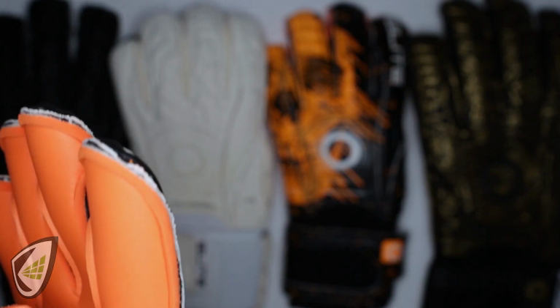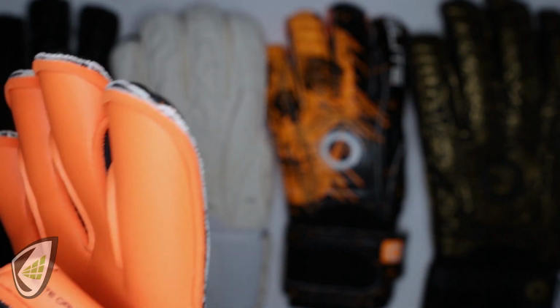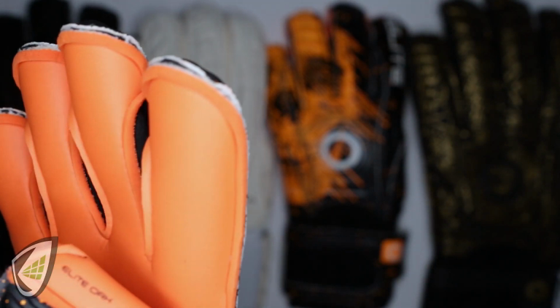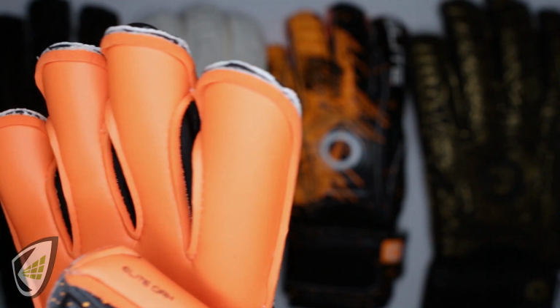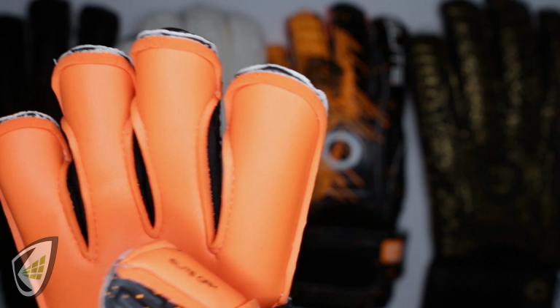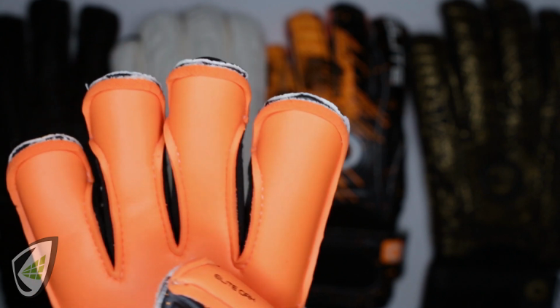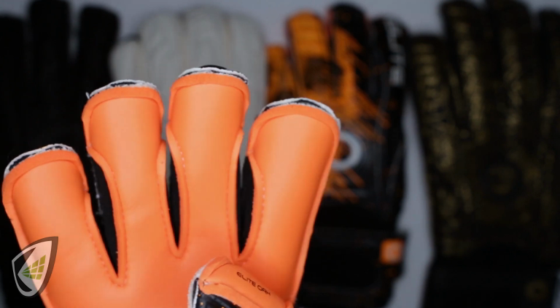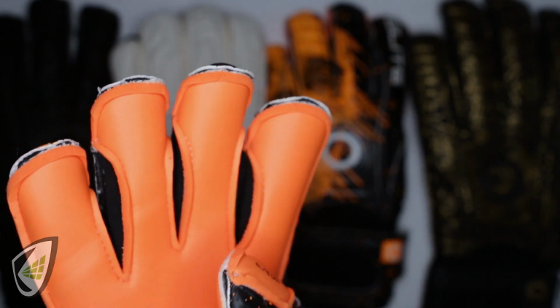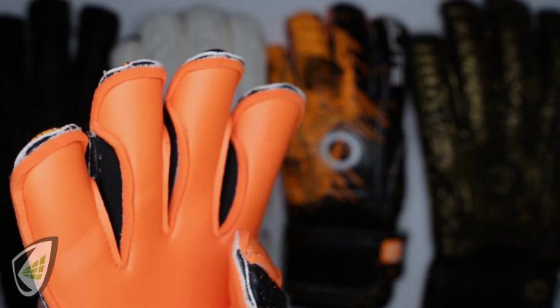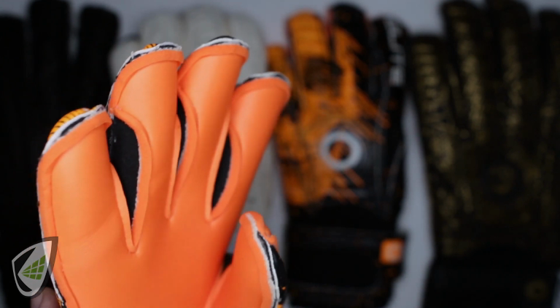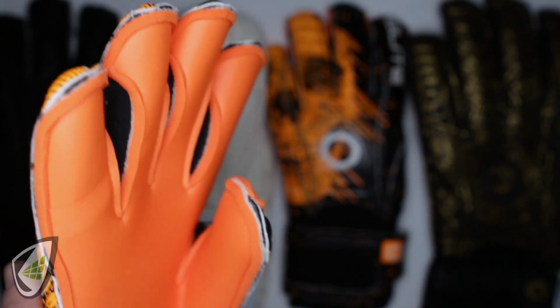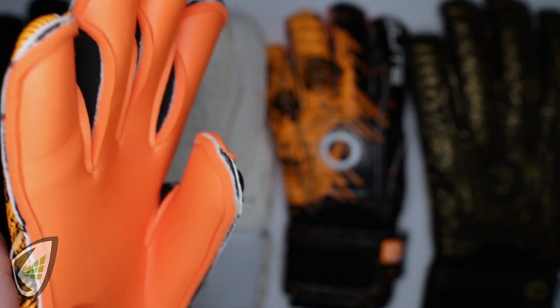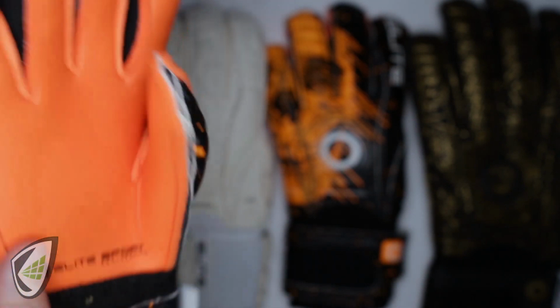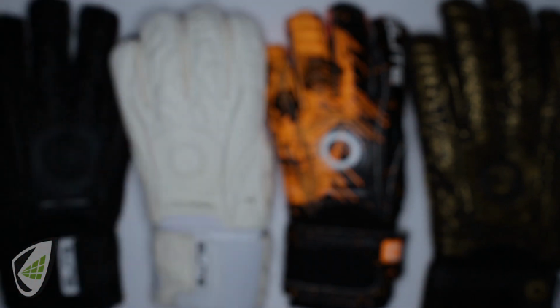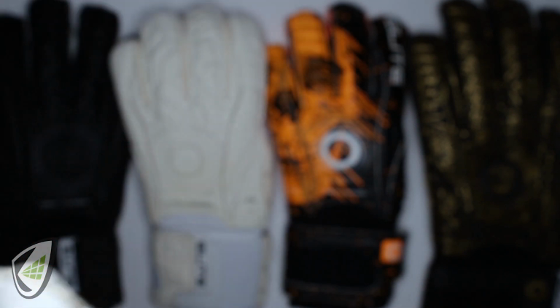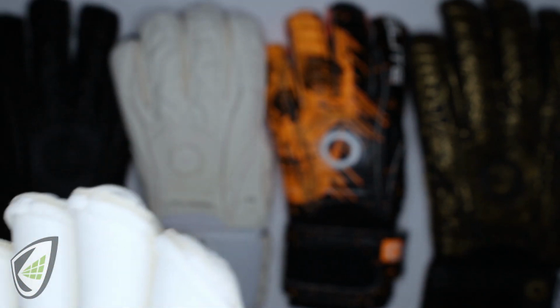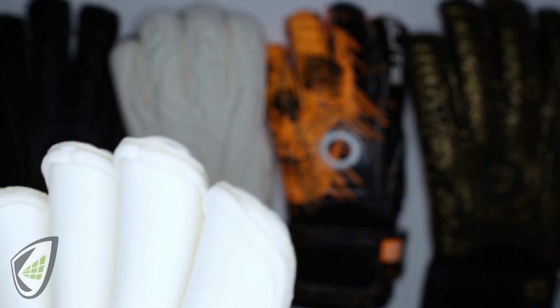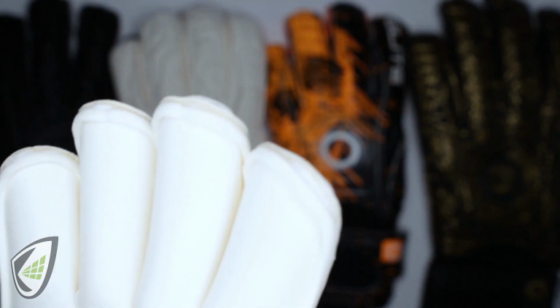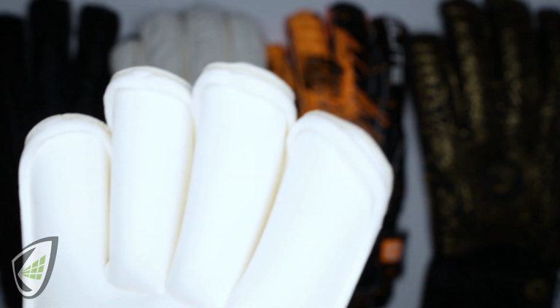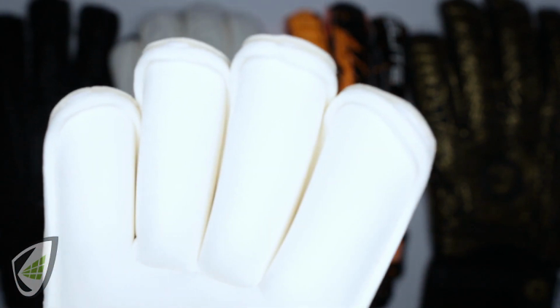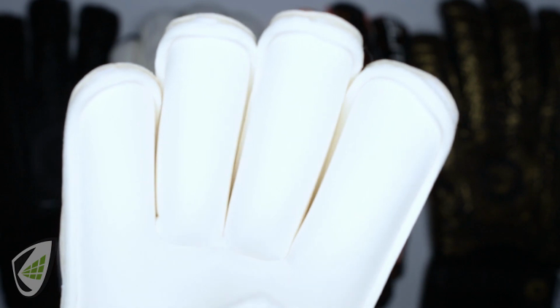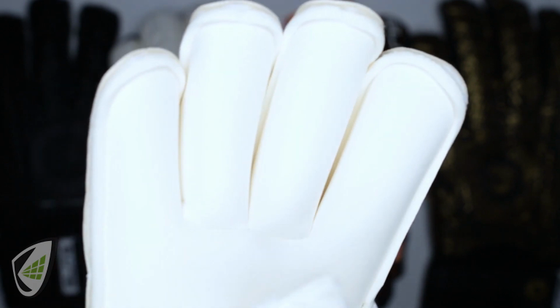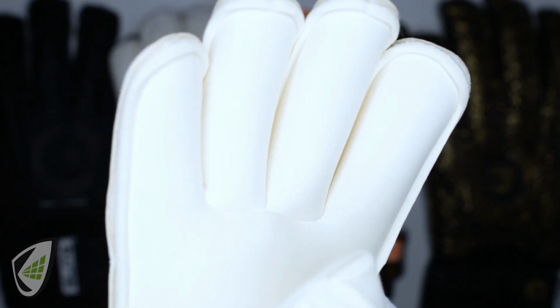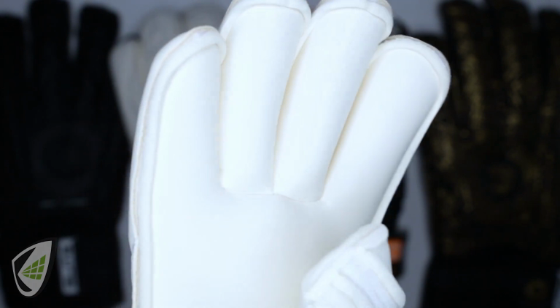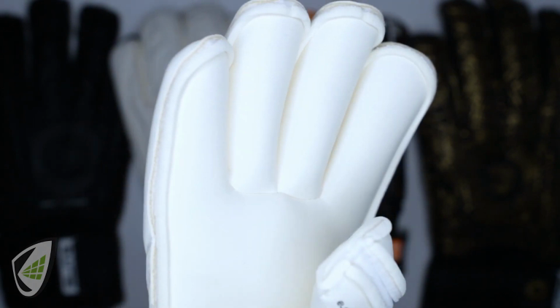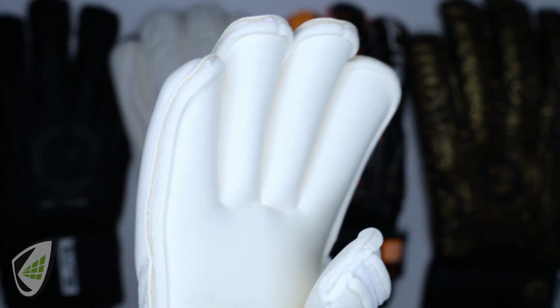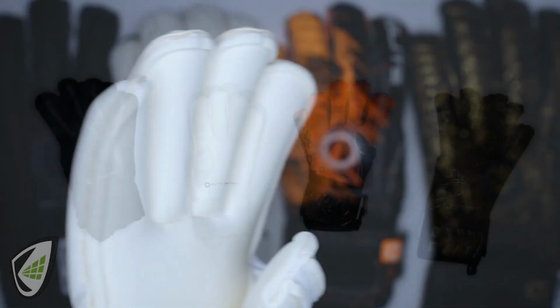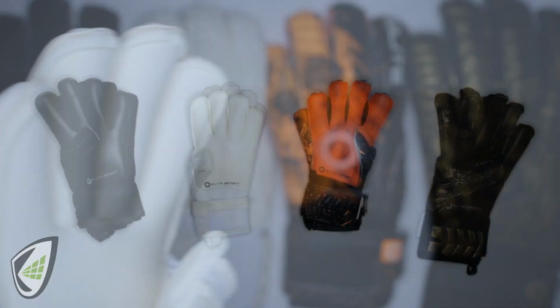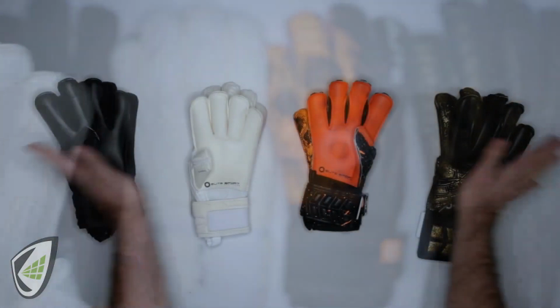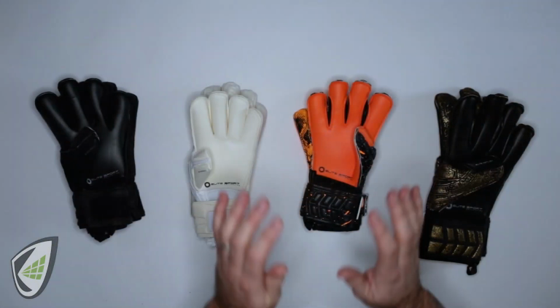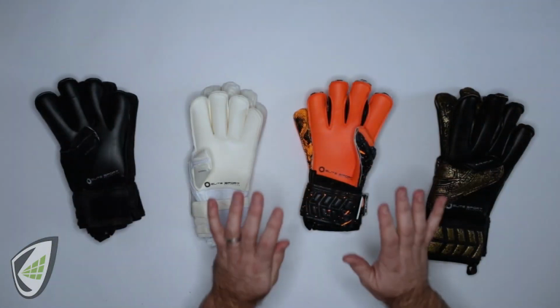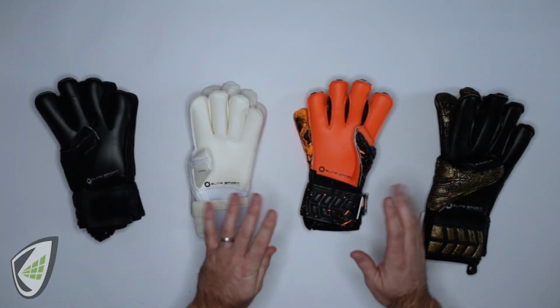Custom fit and feel with hybrid roll cuts and a true roll cut with the White Solo. This is truly a great option for male and female goalkeepers alike, from youth to Sunday leagues.